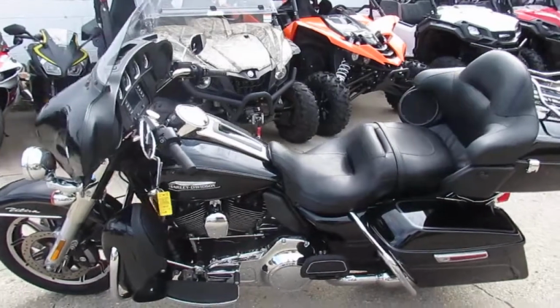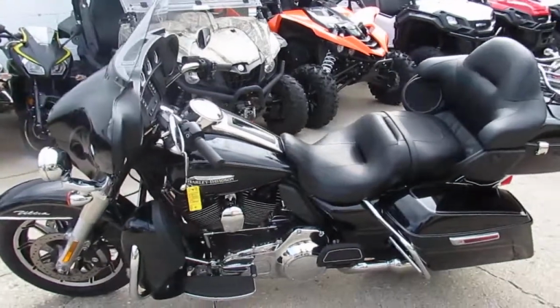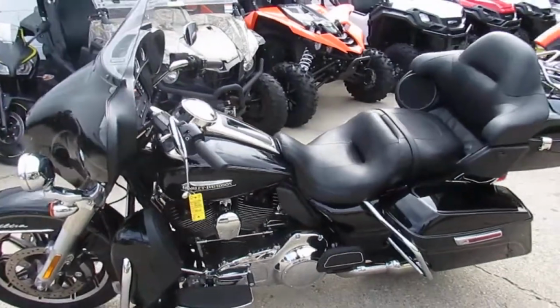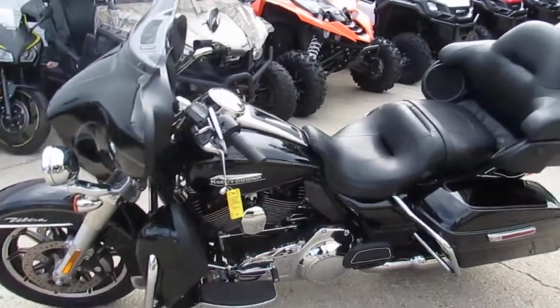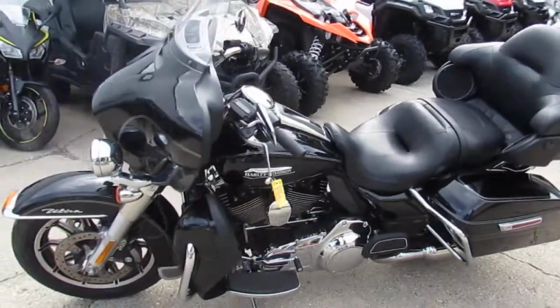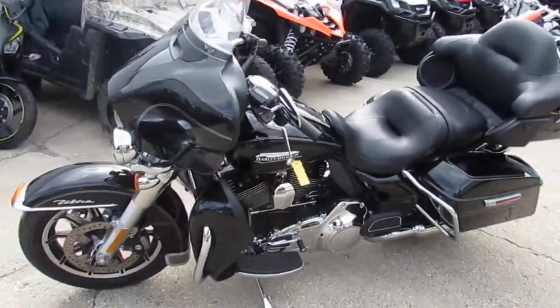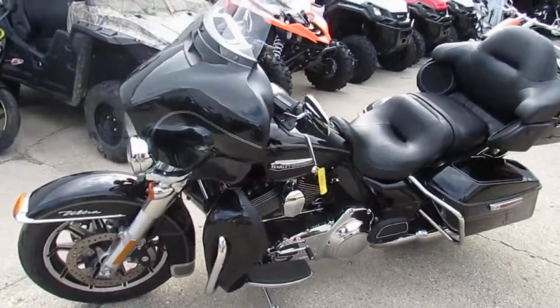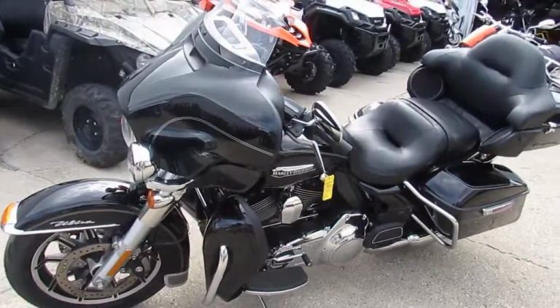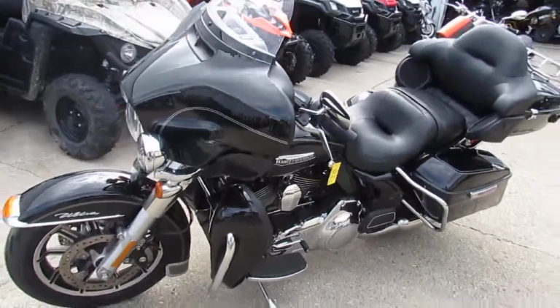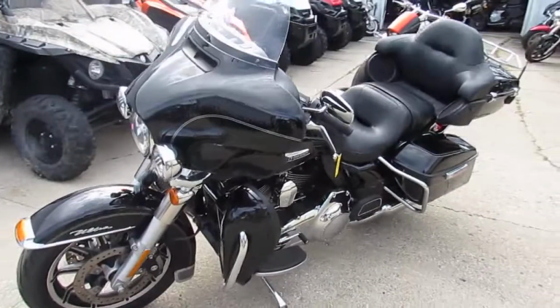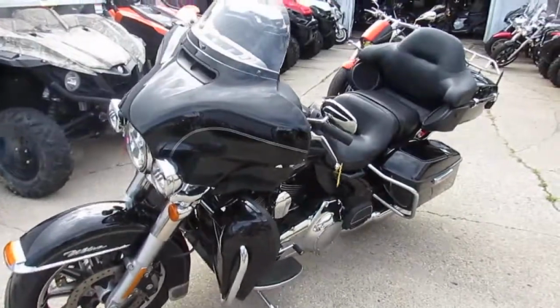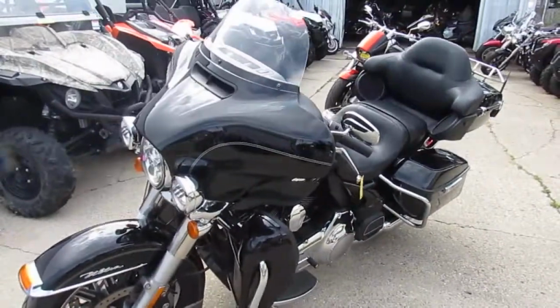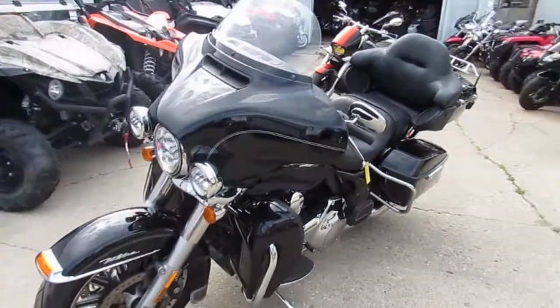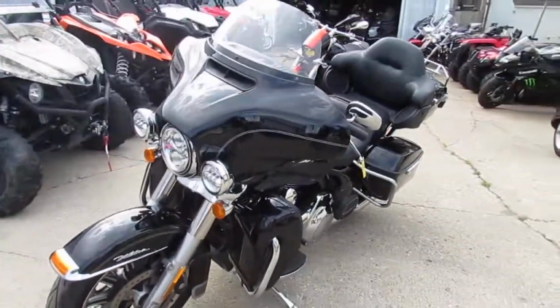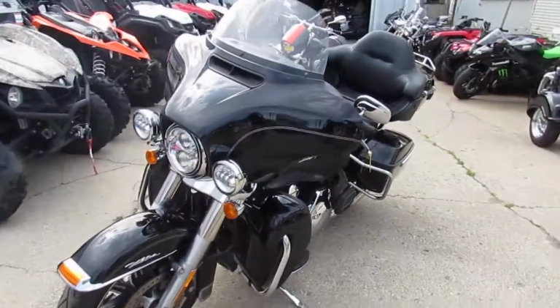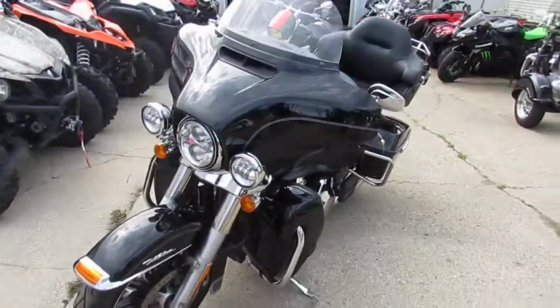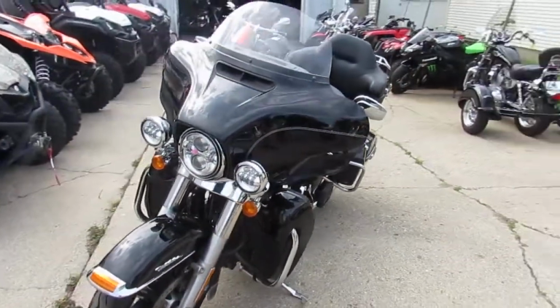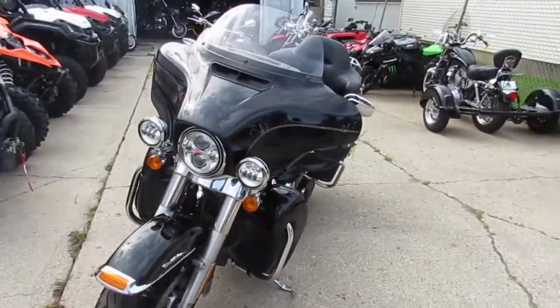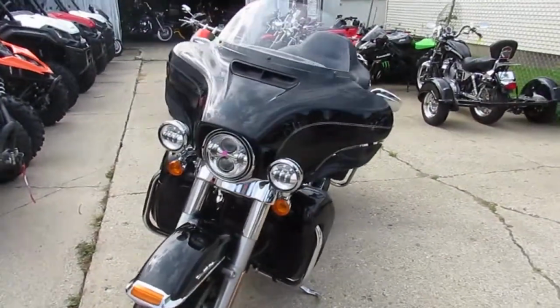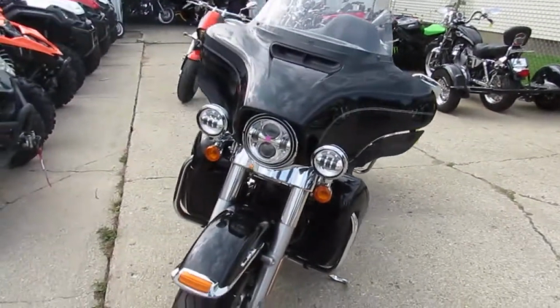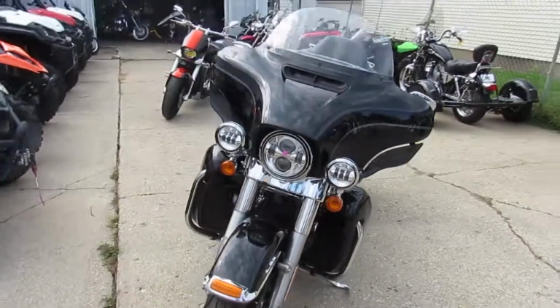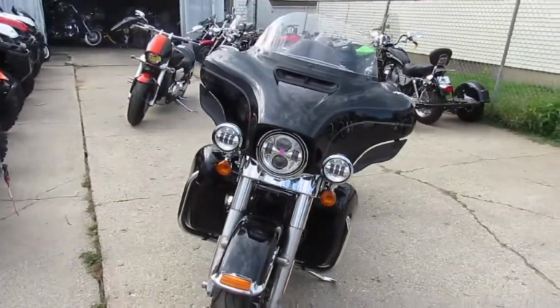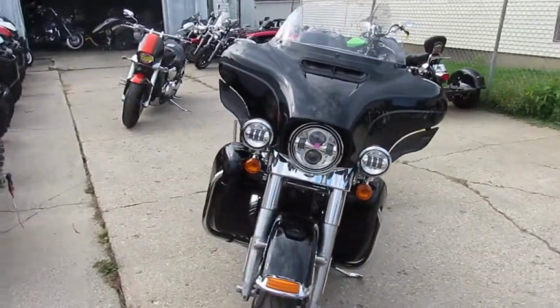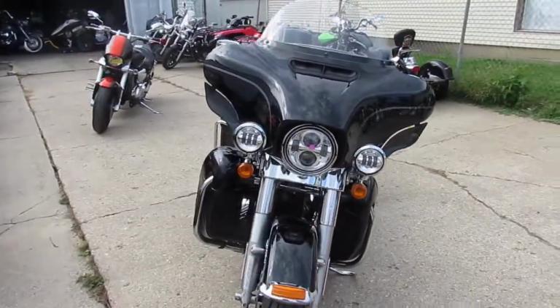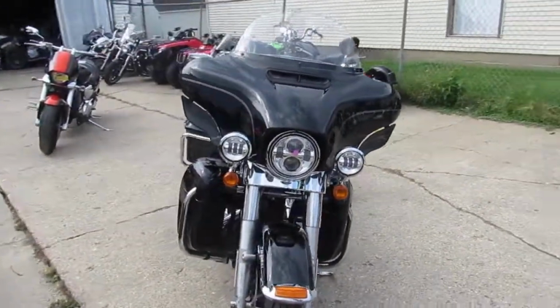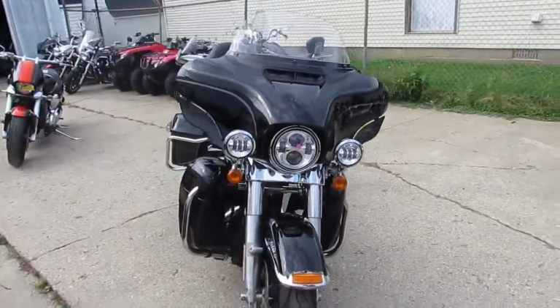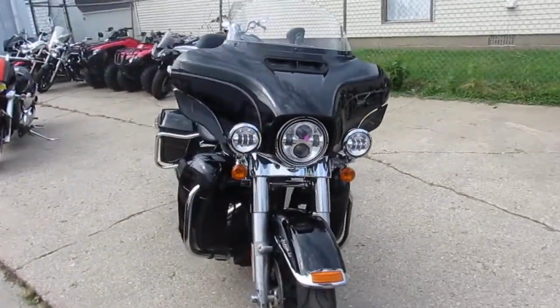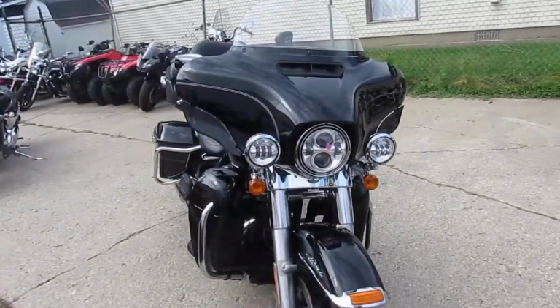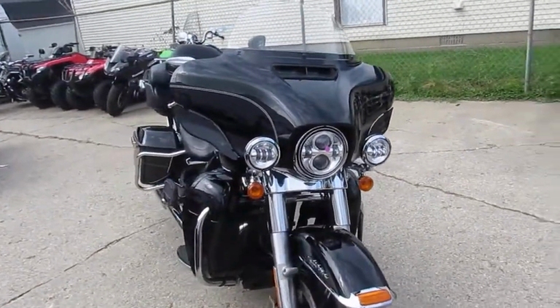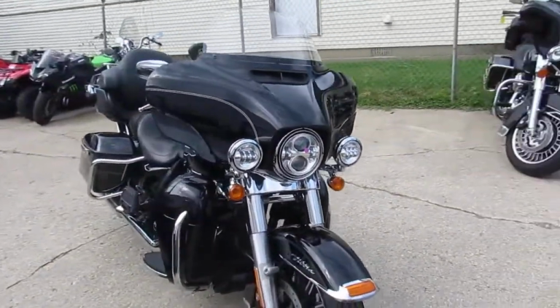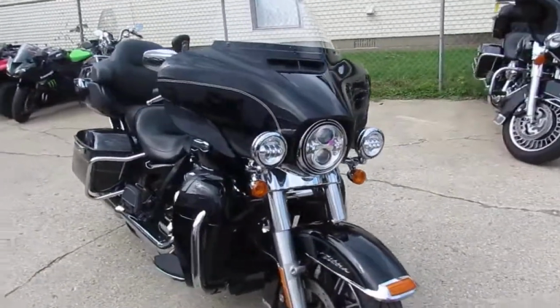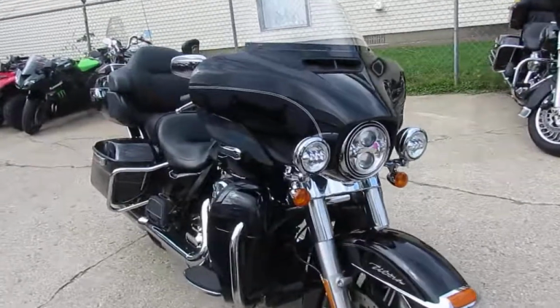It's Approval Power Sports doing some videos on our touring bikes. This one's a 2016 Harley-Davidson FLHTCU, so it's an Ultra Classic. 2016, we got this thing priced at $15,900, well below book.